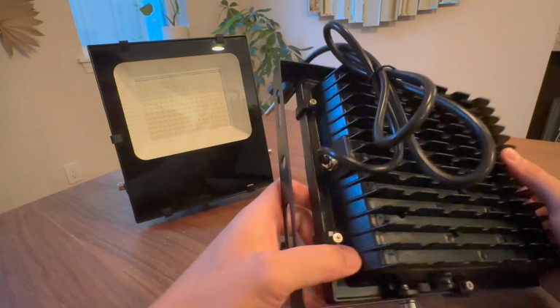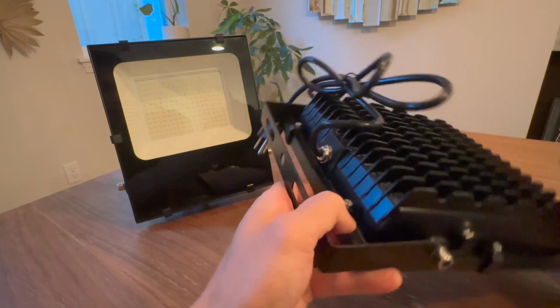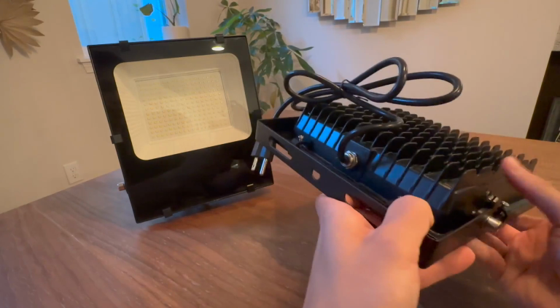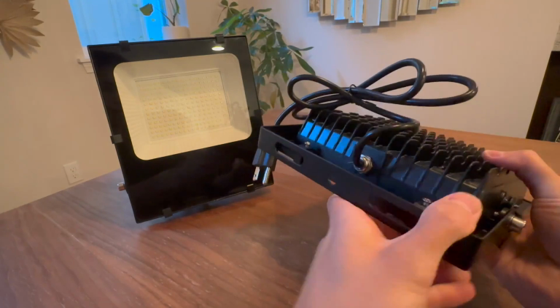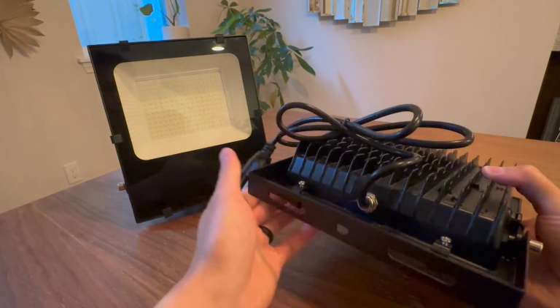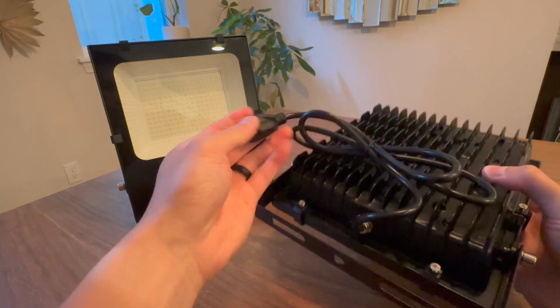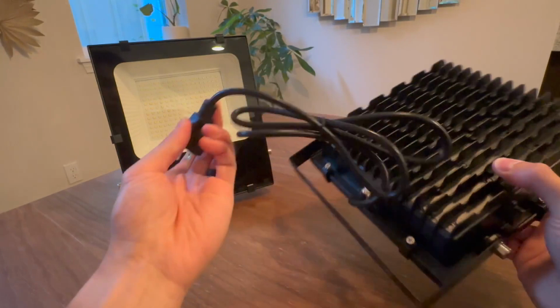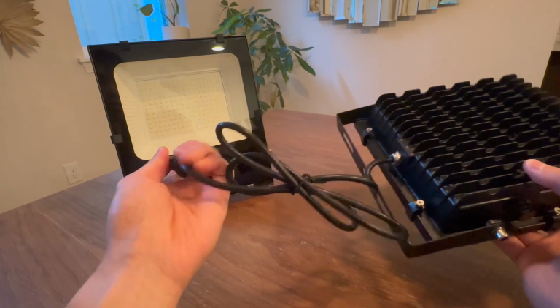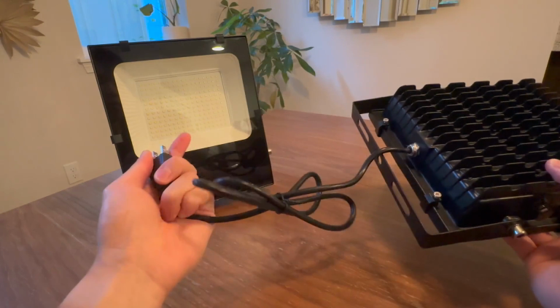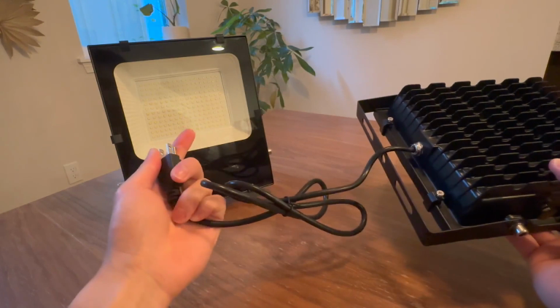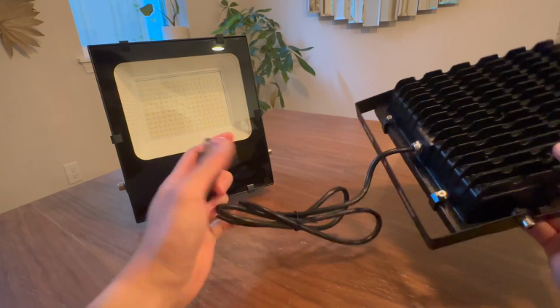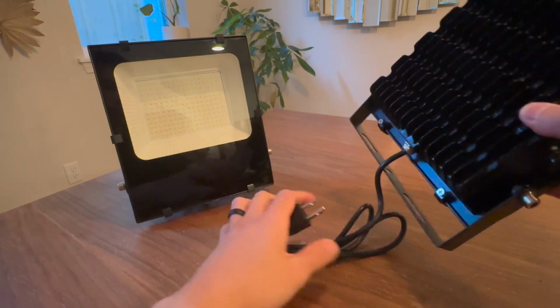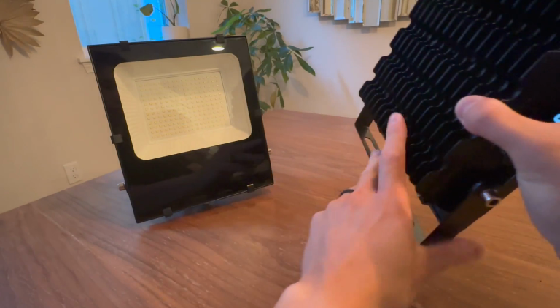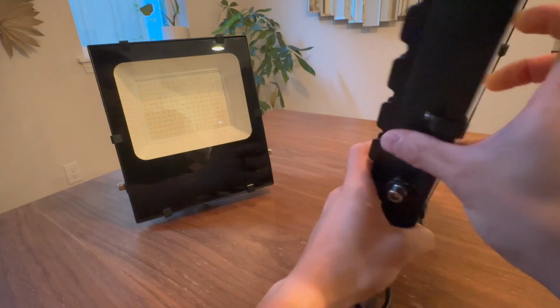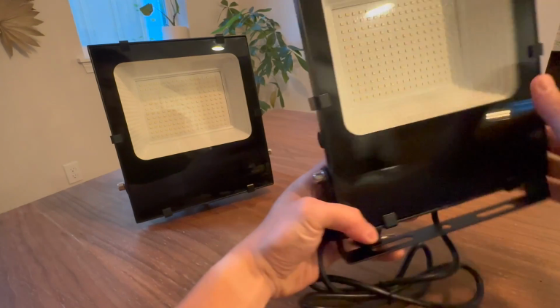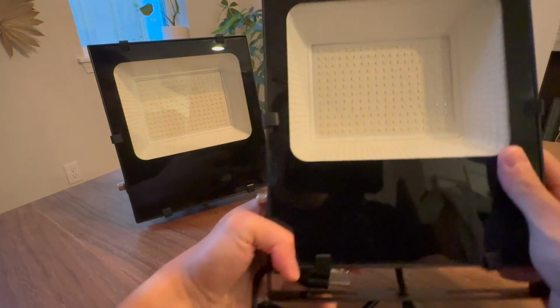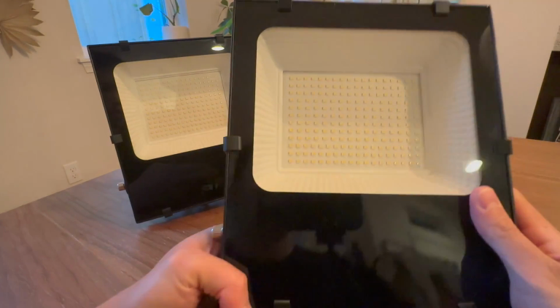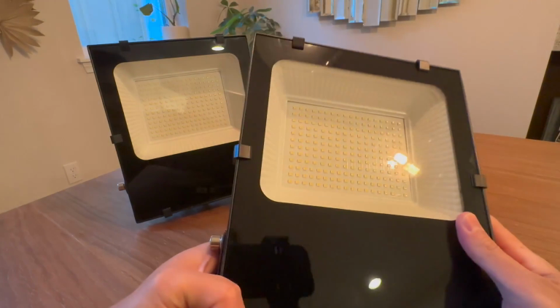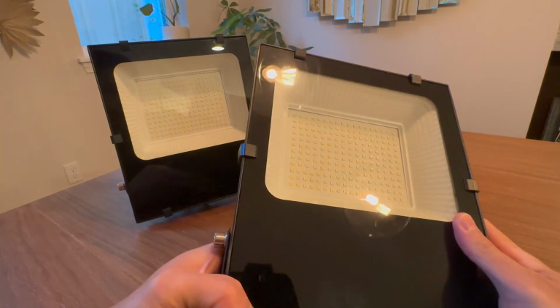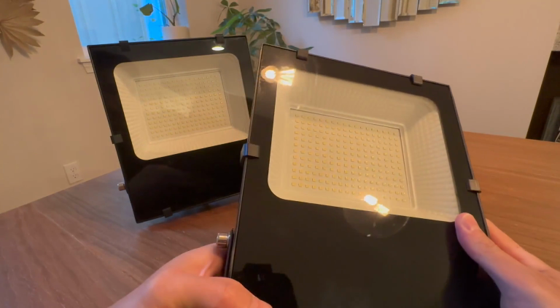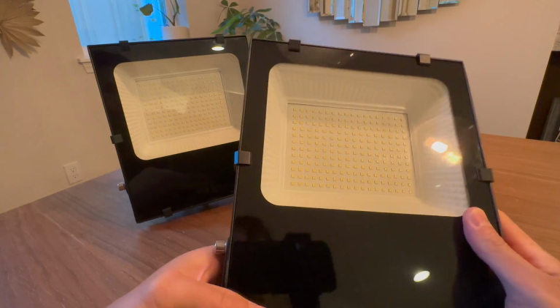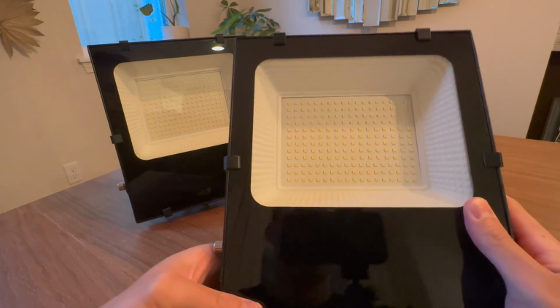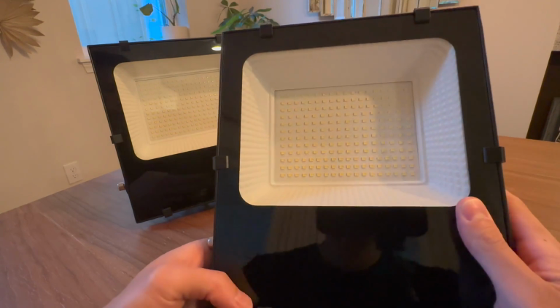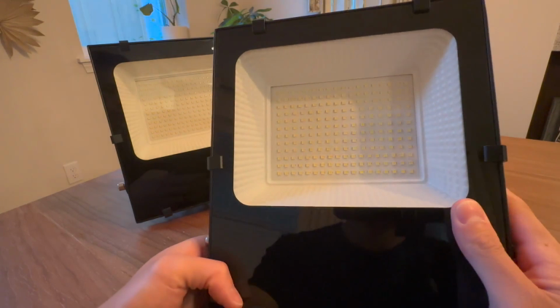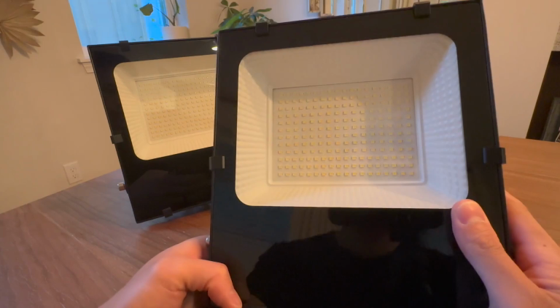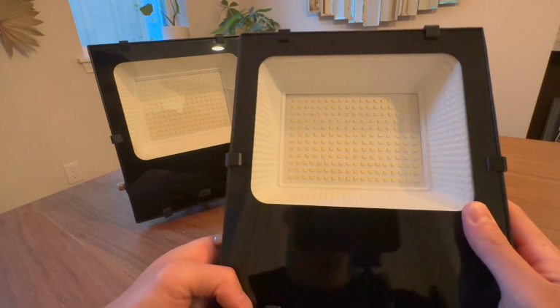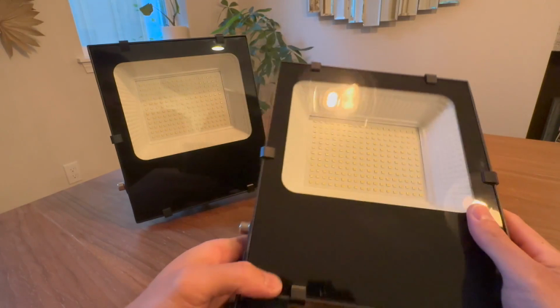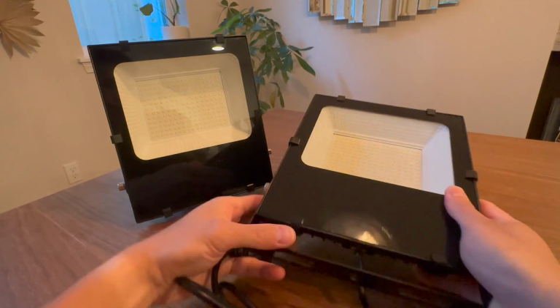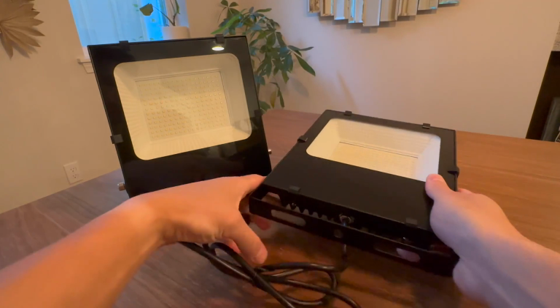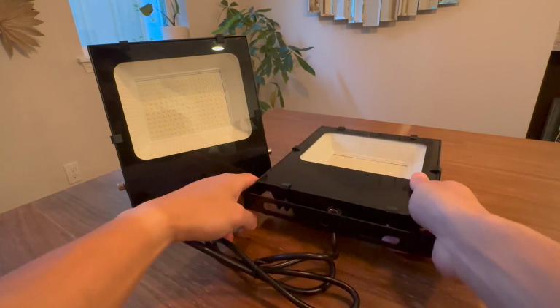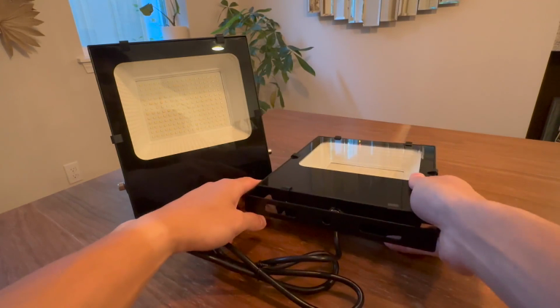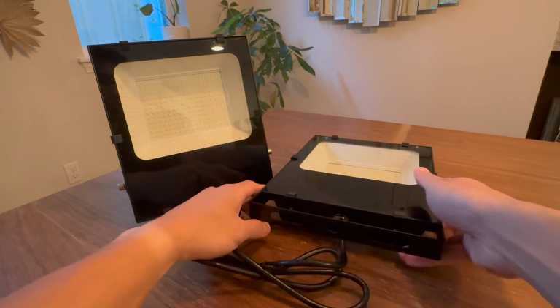The tempered glass lens is both heat and impact resistant, allowing for maximum light transmittance and producing pure white light. I was particularly impressed by the versatility of this floodlight. It performs exceptionally well in various weather conditions, including rain, snow, and even extreme temperatures.